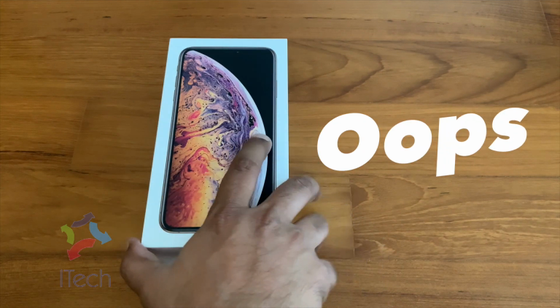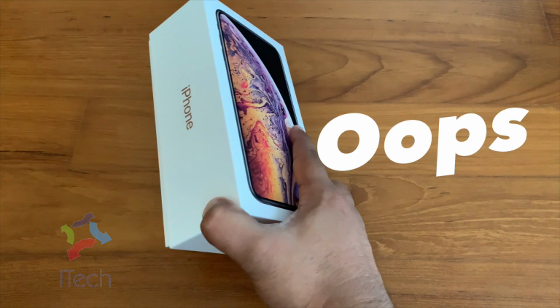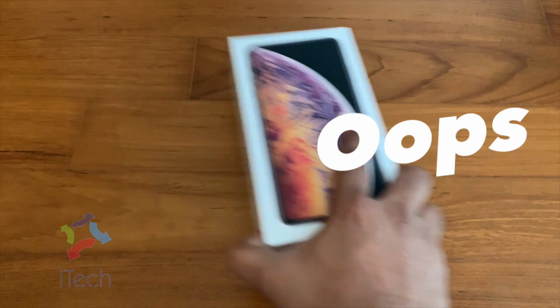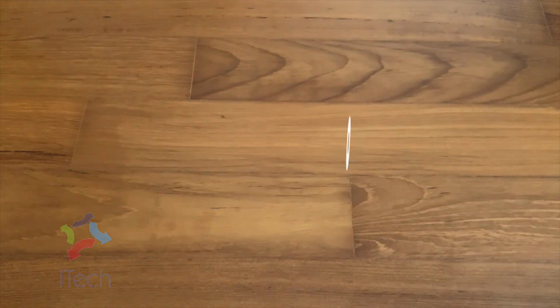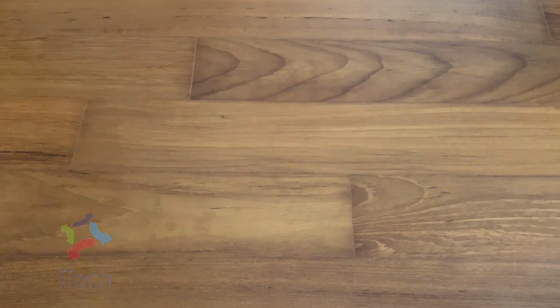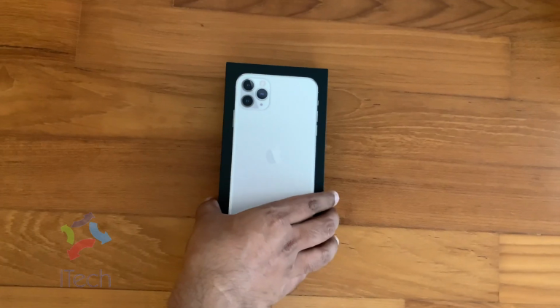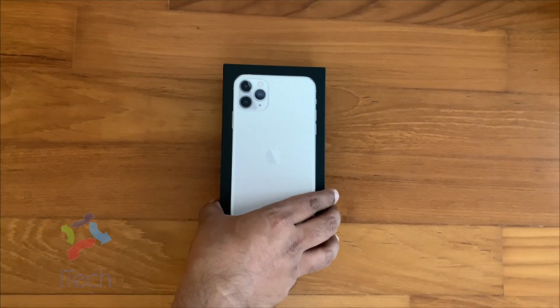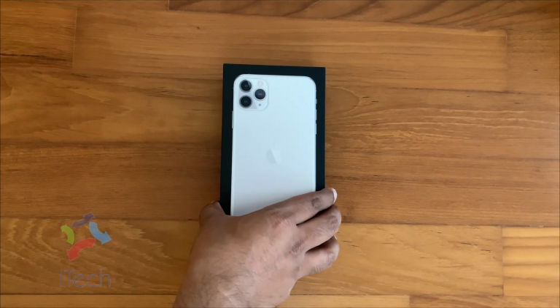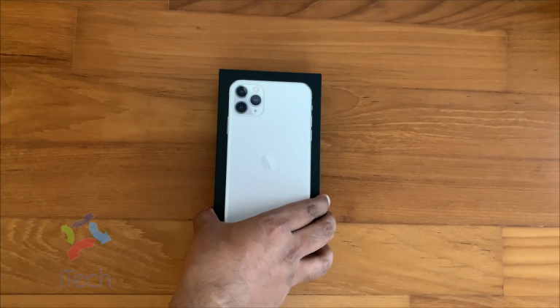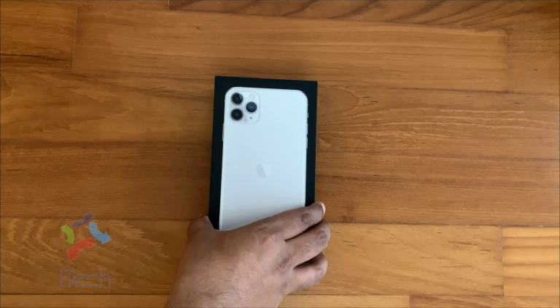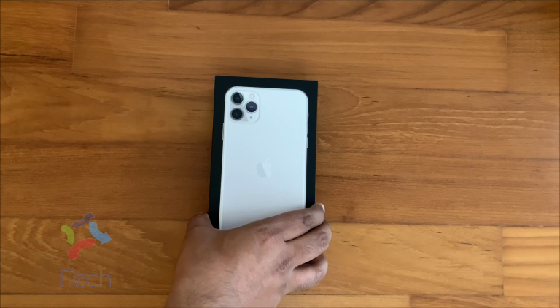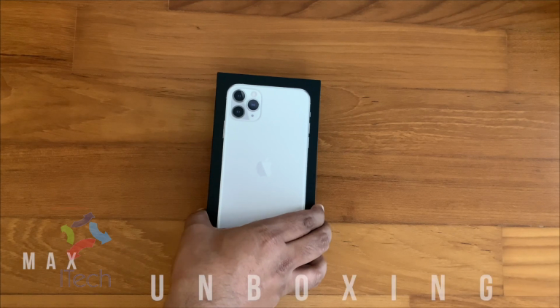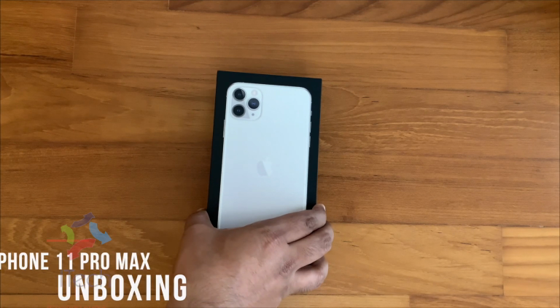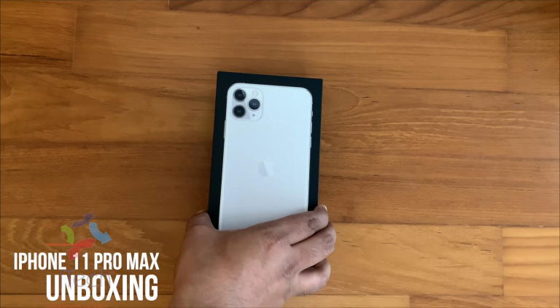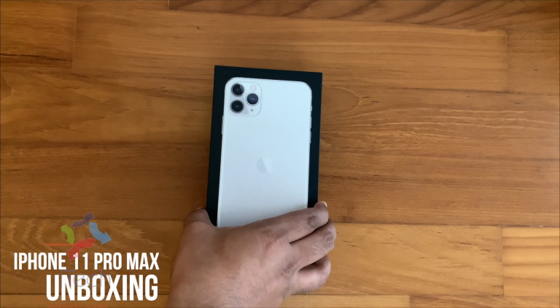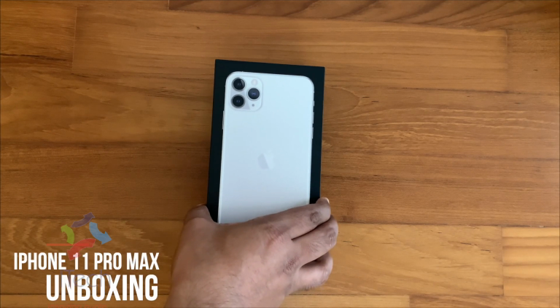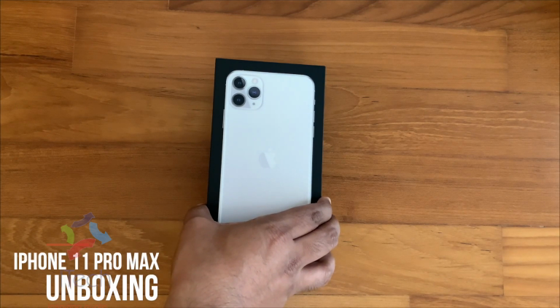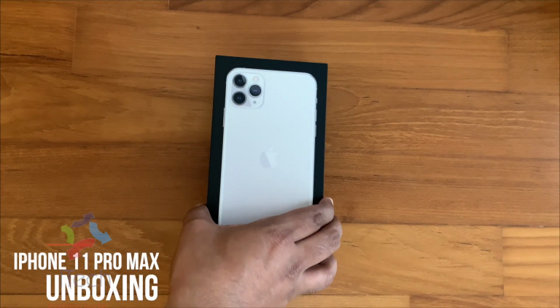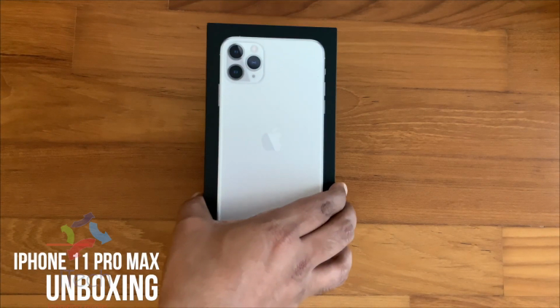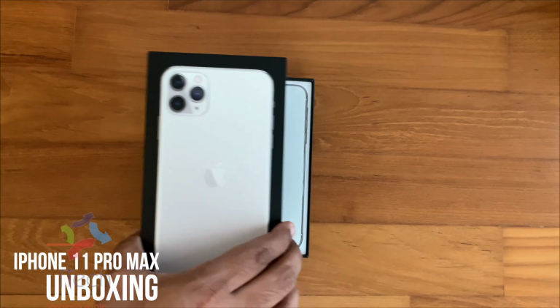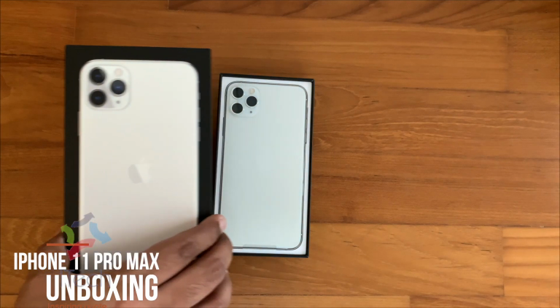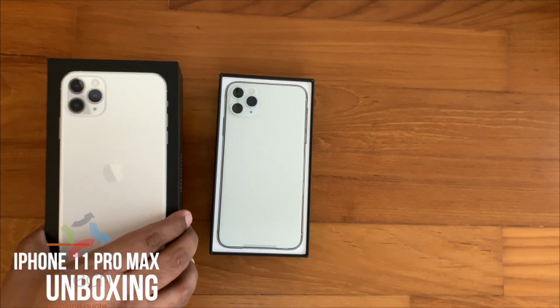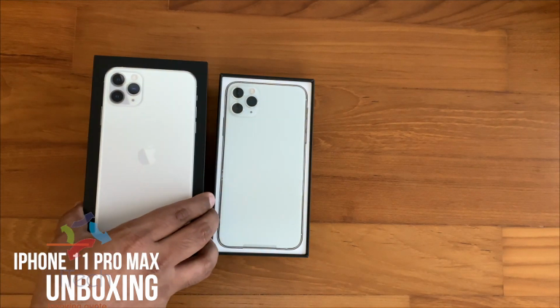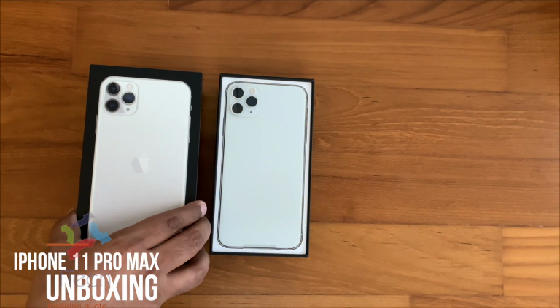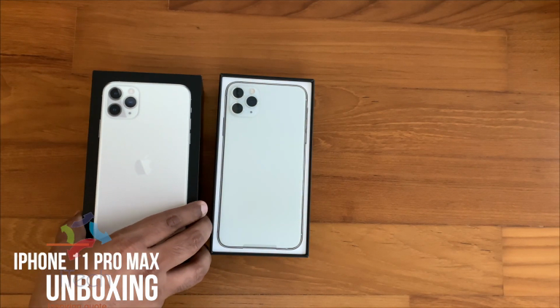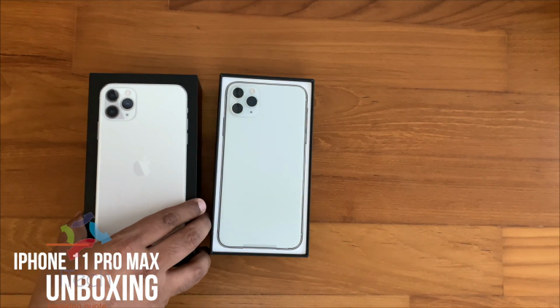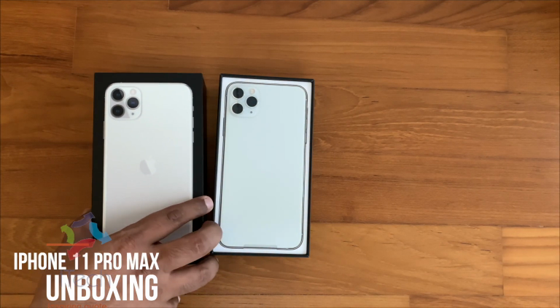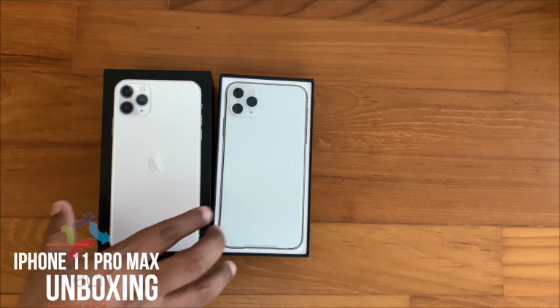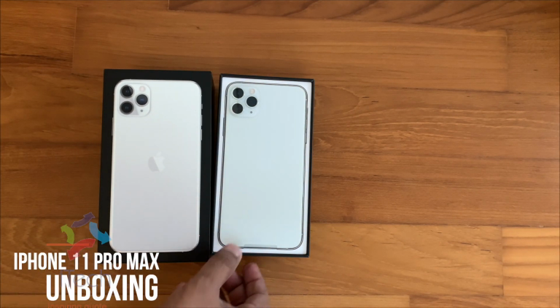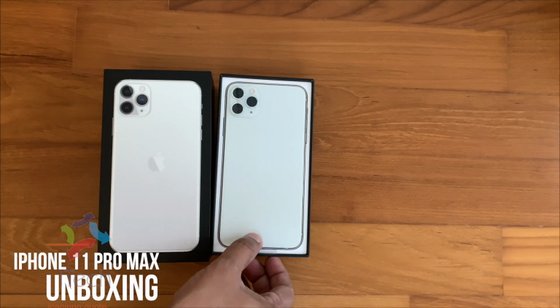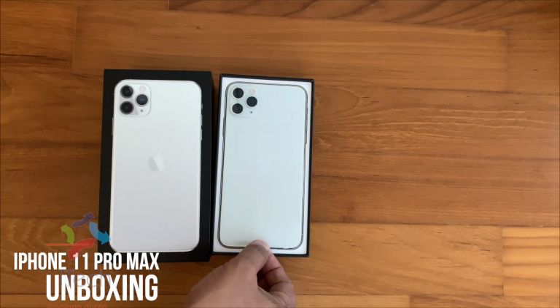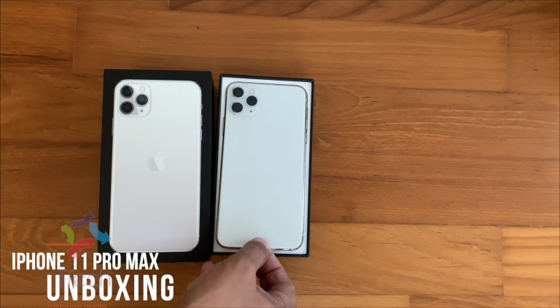Hi friends, in today's video I will be doing a quick review and unboxing on iPhone 11 Pro Max. It's iPhone 11 Pro Max. Grab some popcorns, come let's get started.